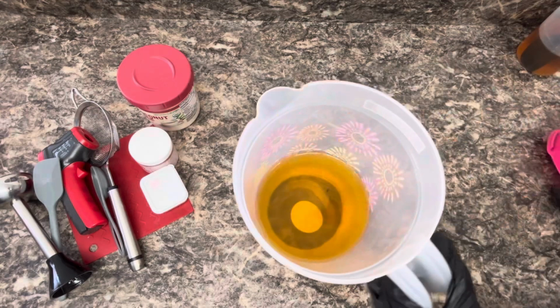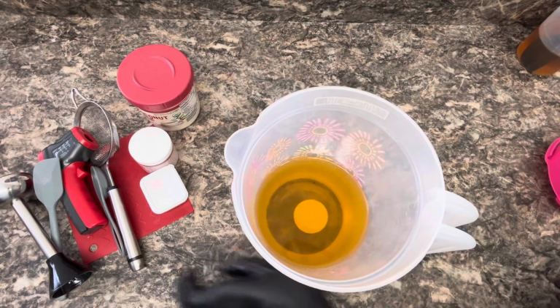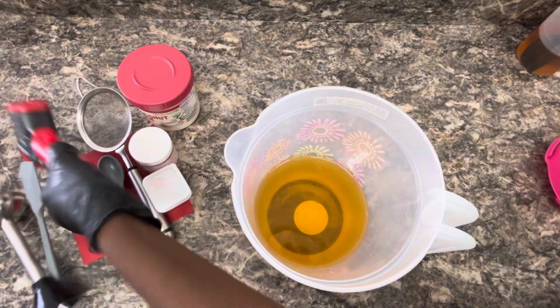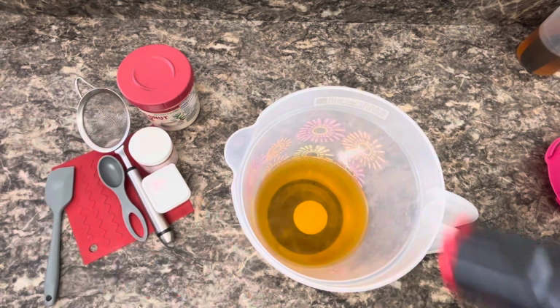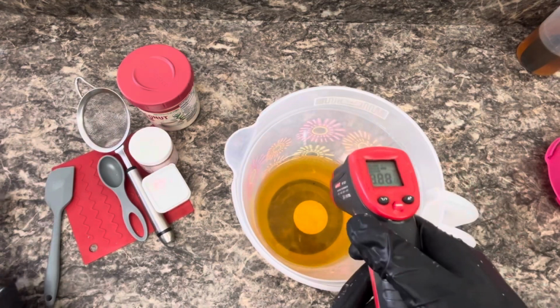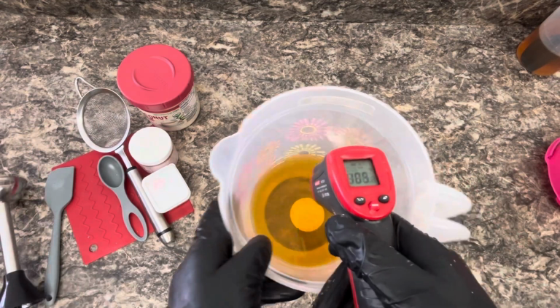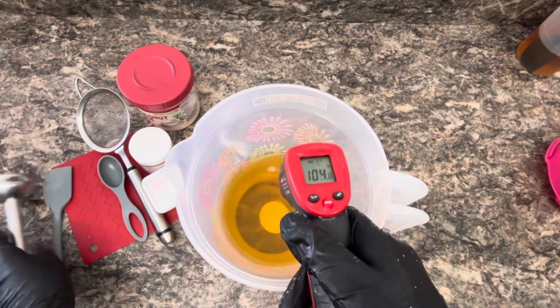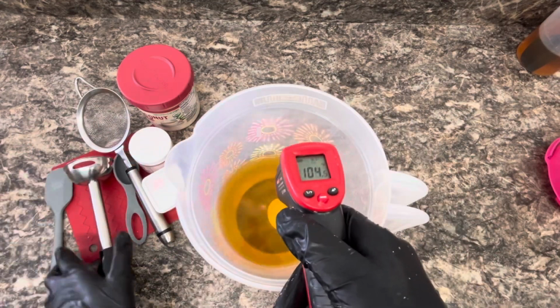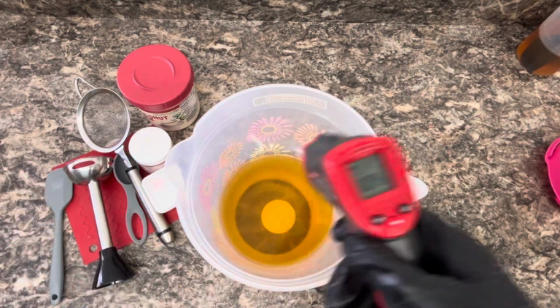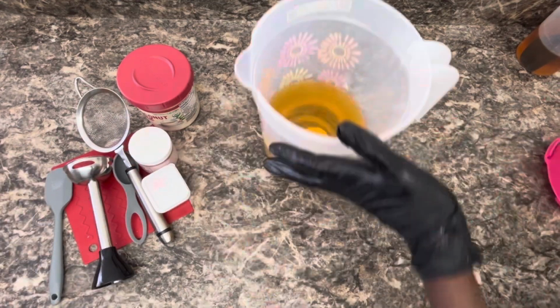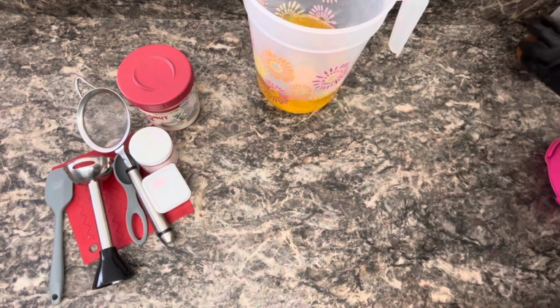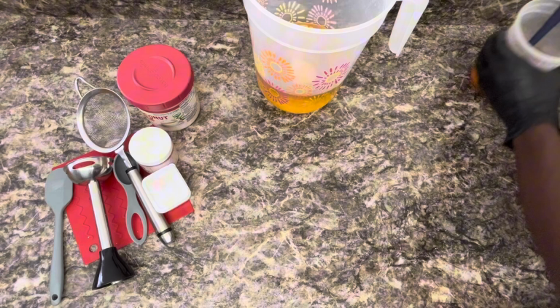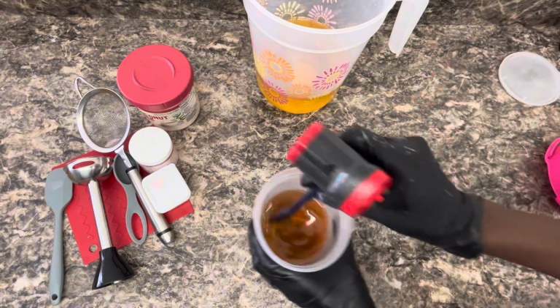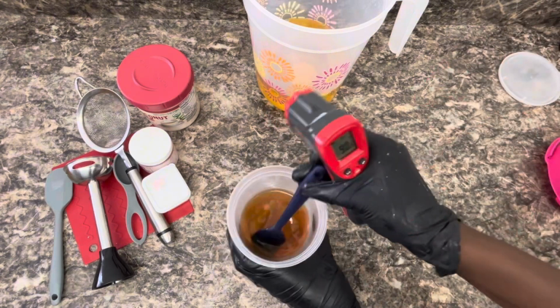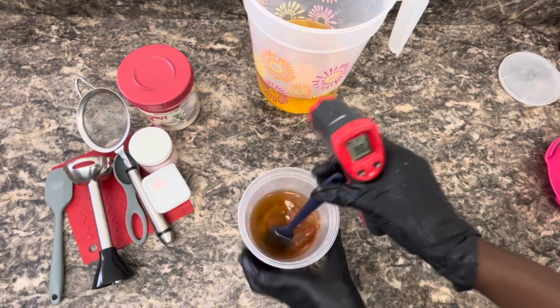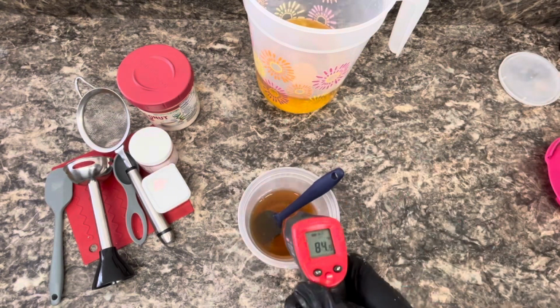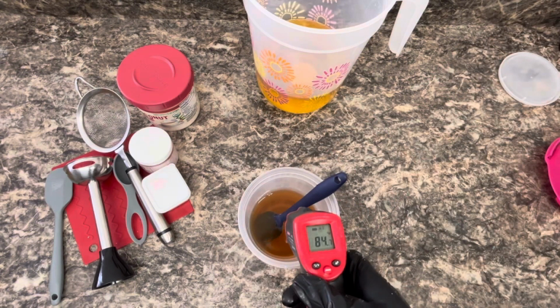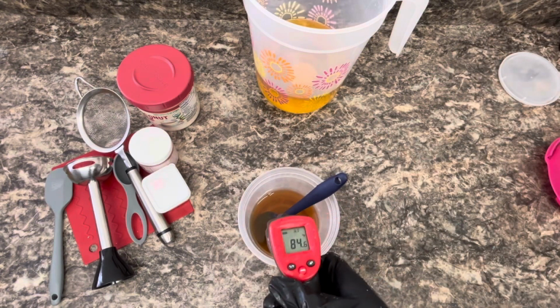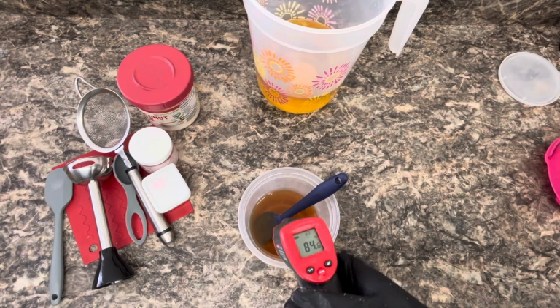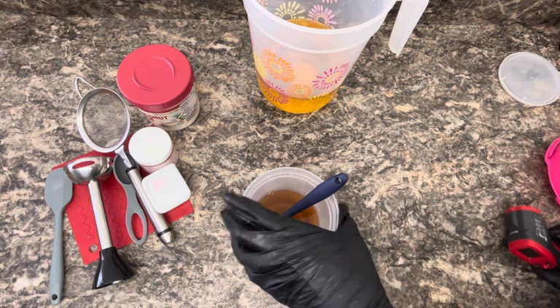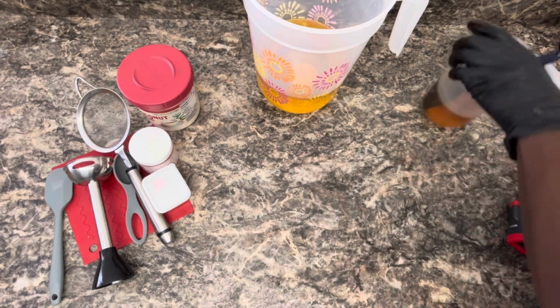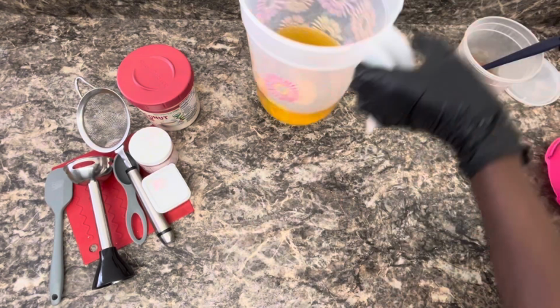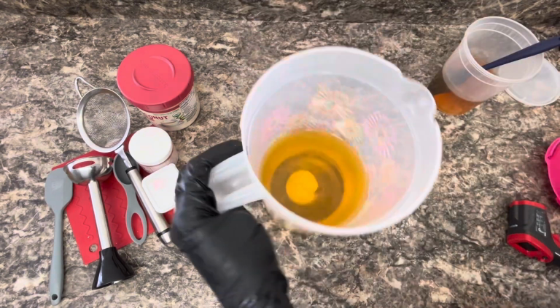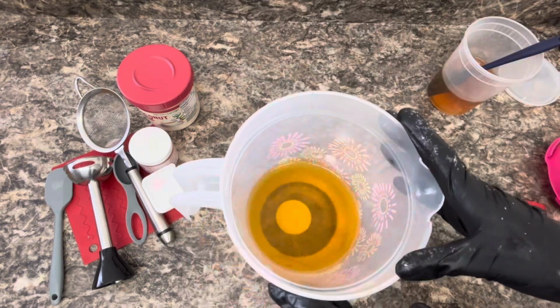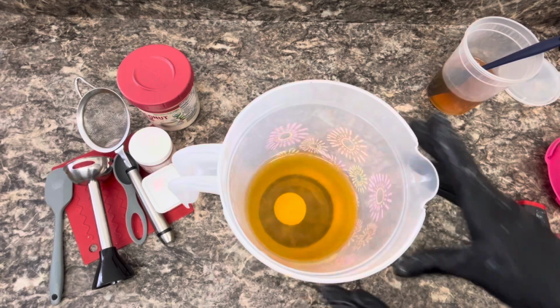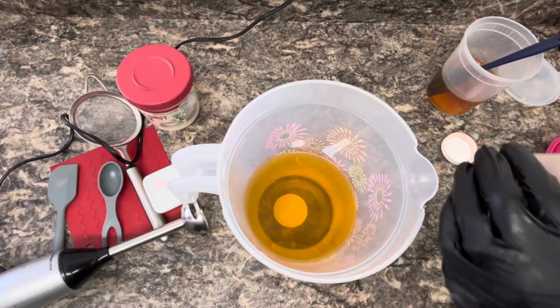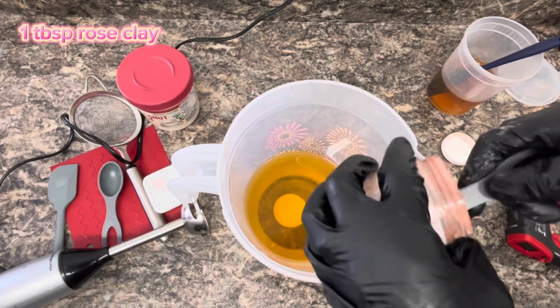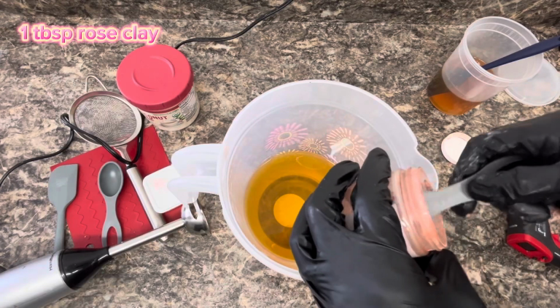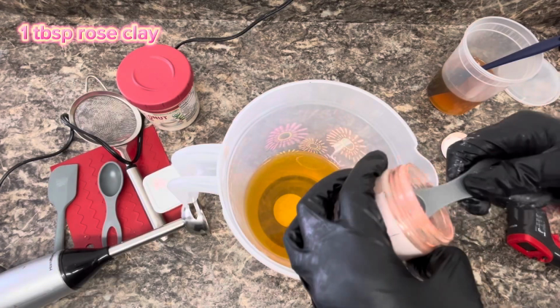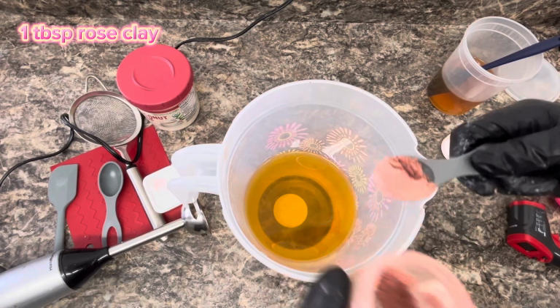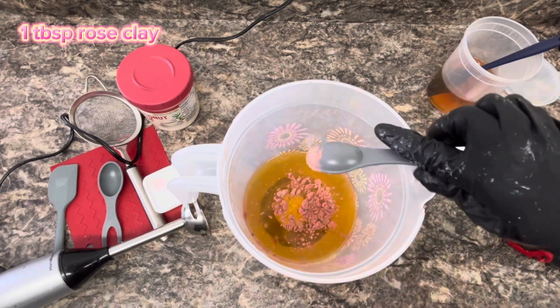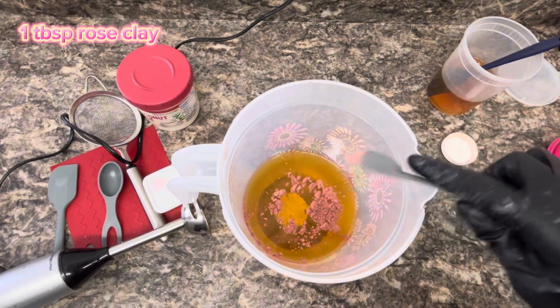Plus, it gives the soap a really pretty pink color. And finally, coconut milk powder is packed with vitamins and healthy fats that hydrate and nourish your skin. So they are the perfect triple powerhouse ingredients to add to a soap bar.